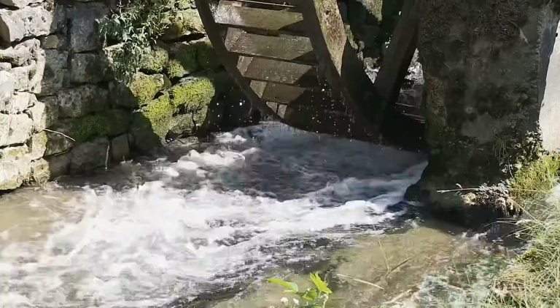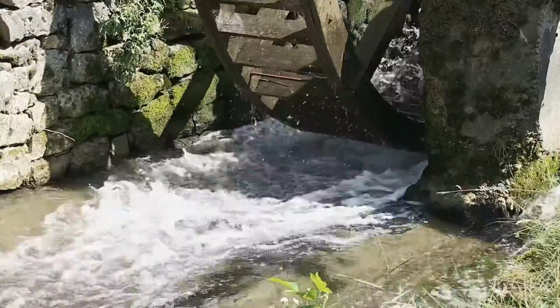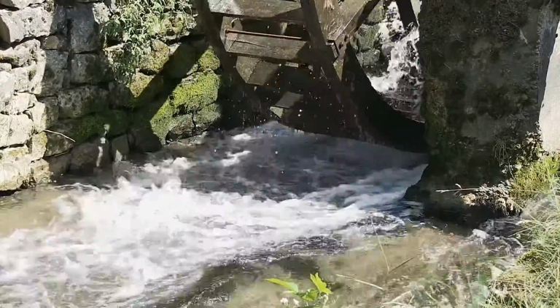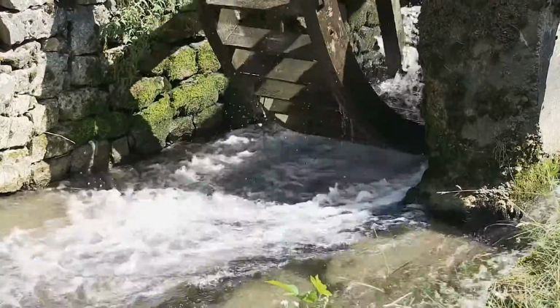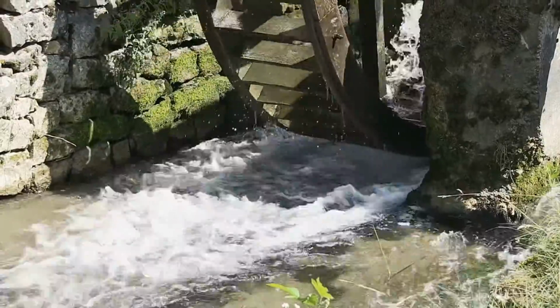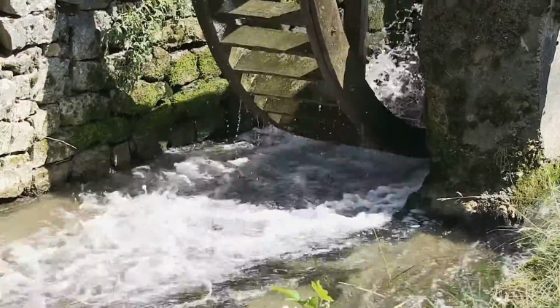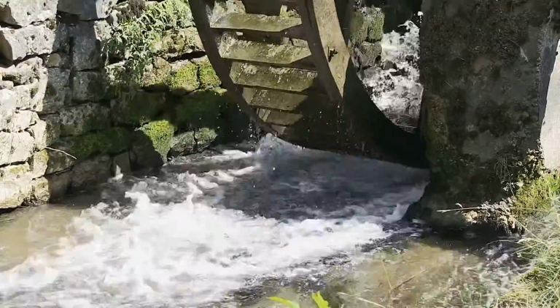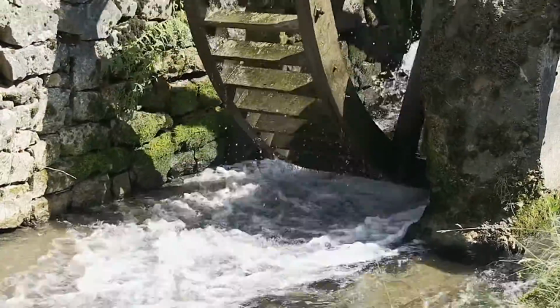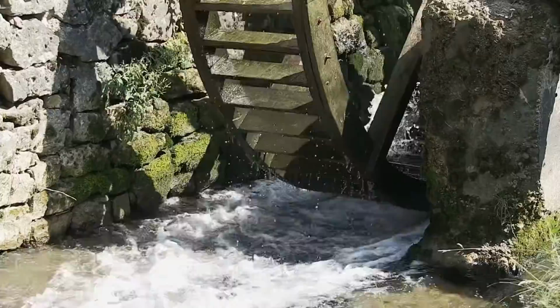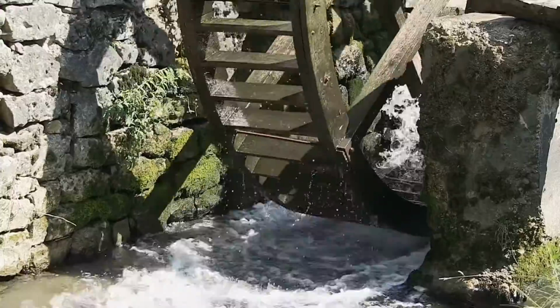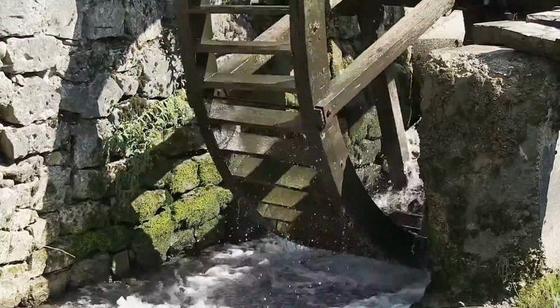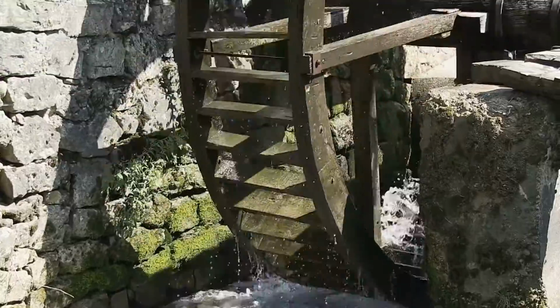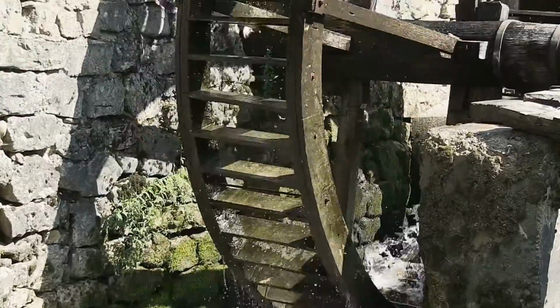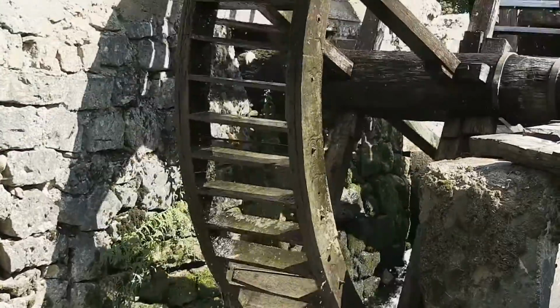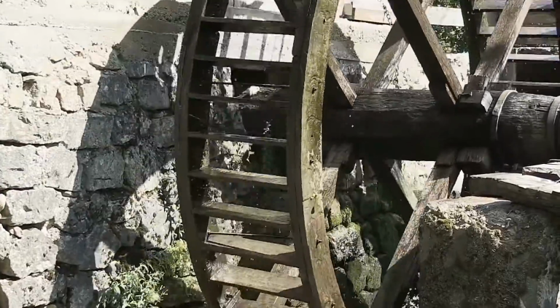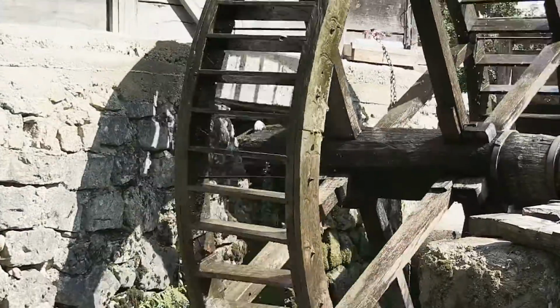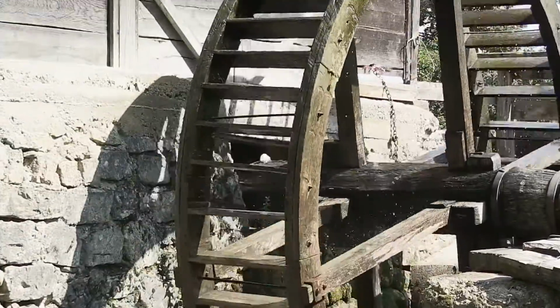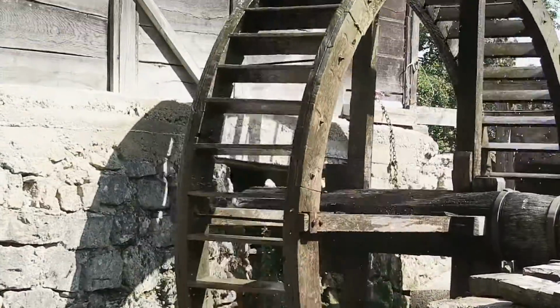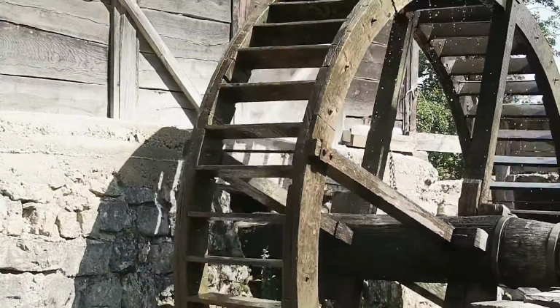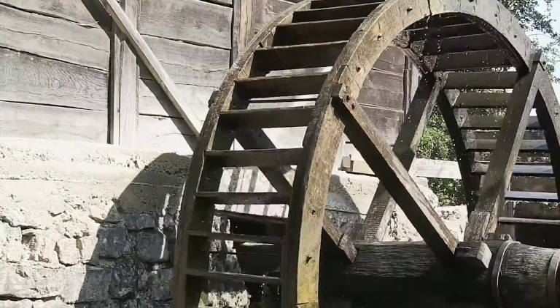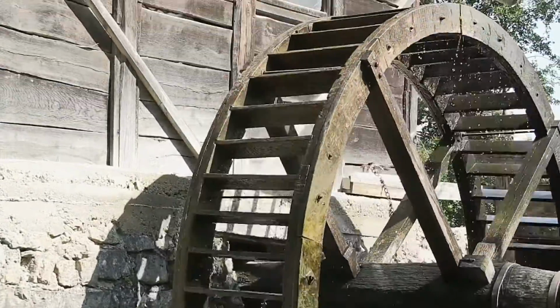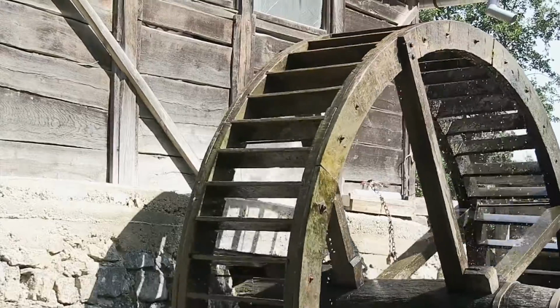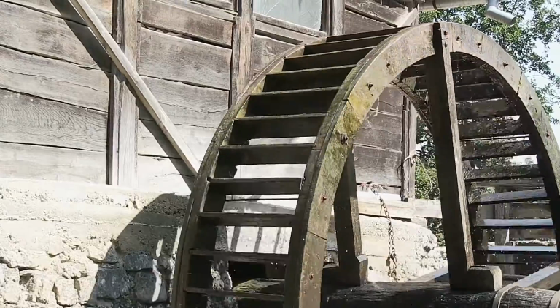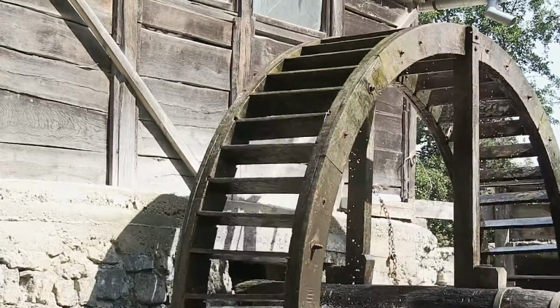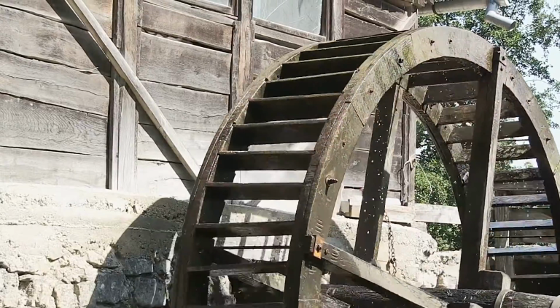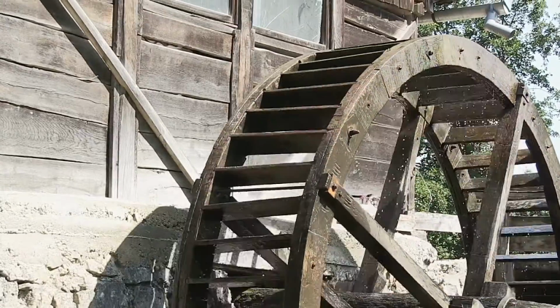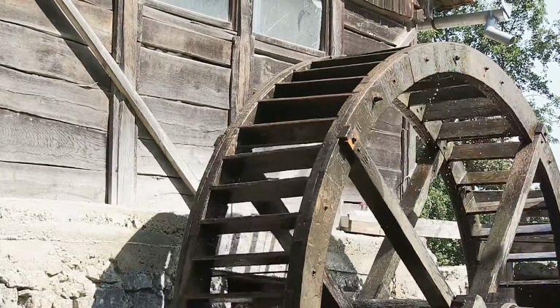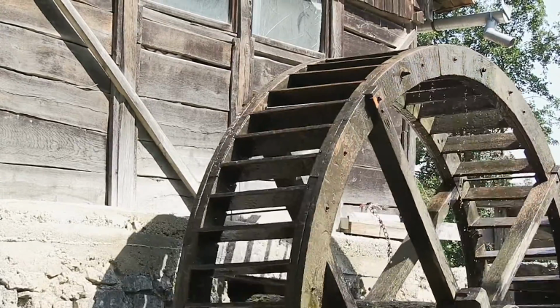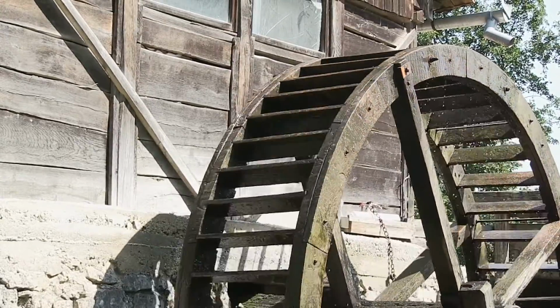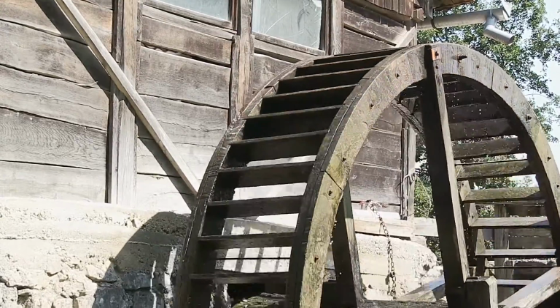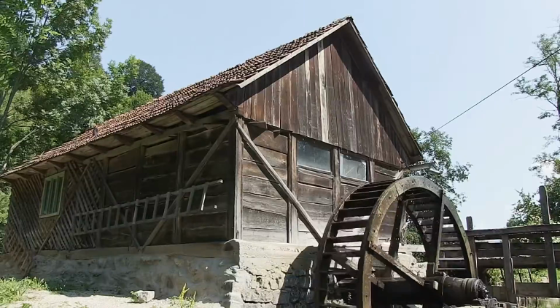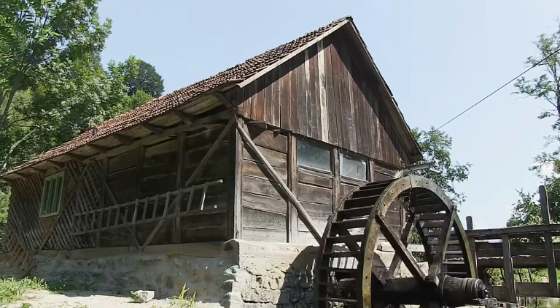Now we're going to discuss a little bit more in detail about waterwheels. A waterwheel is a mechanical device that uses the energy of flowing or falling water to perform work. Here's how it works.